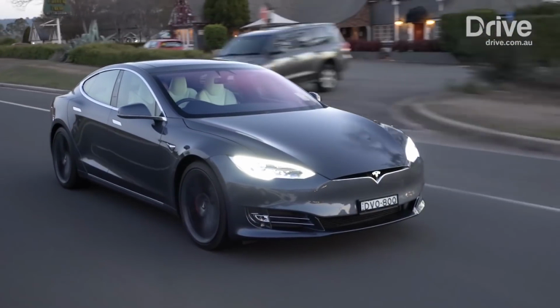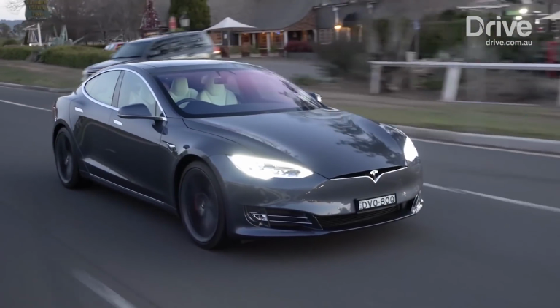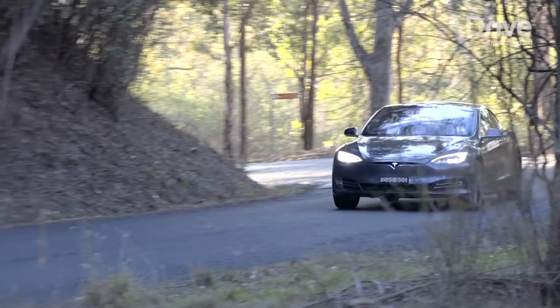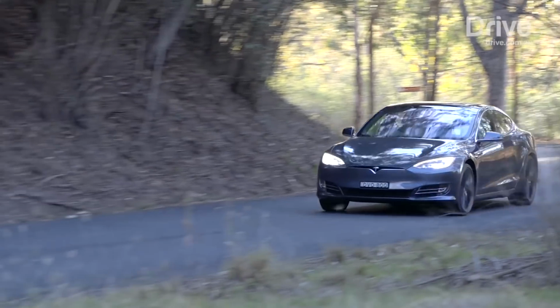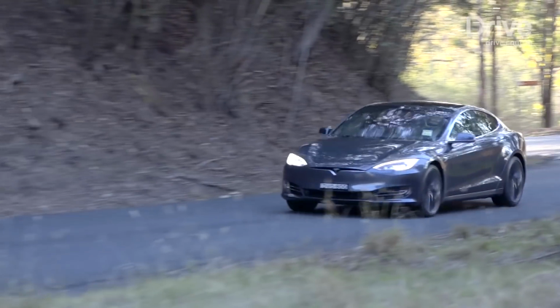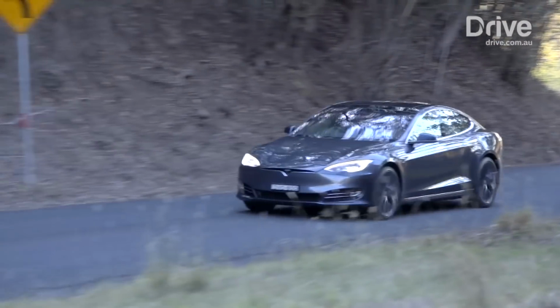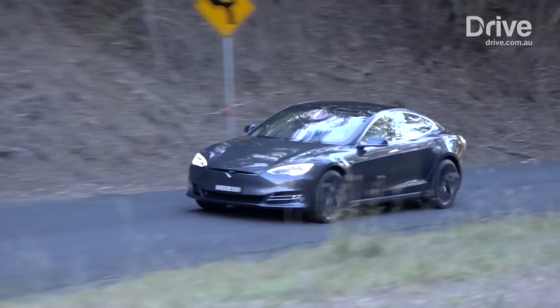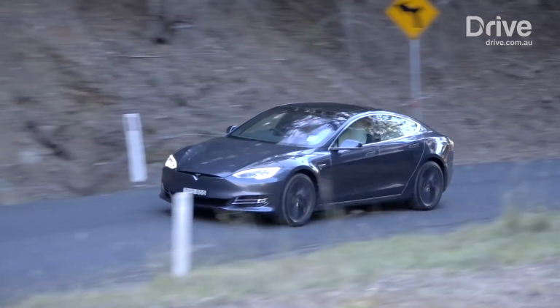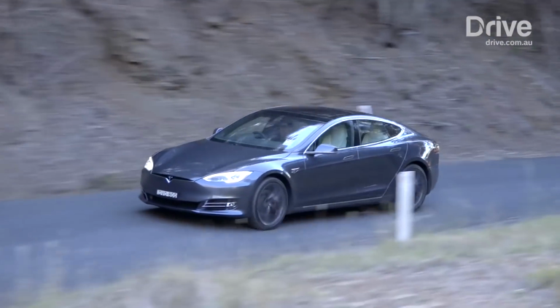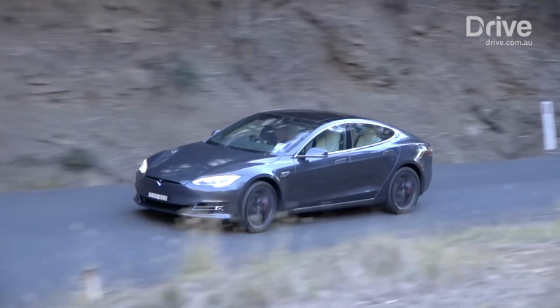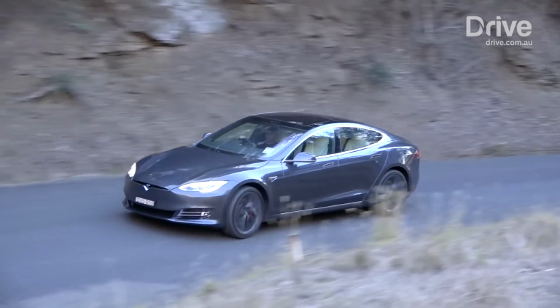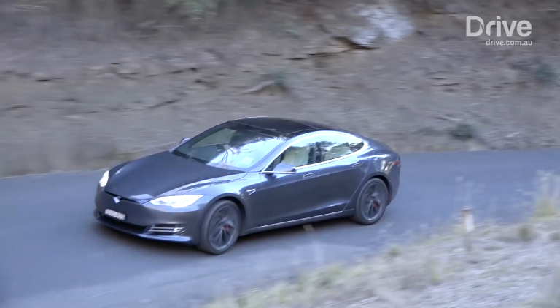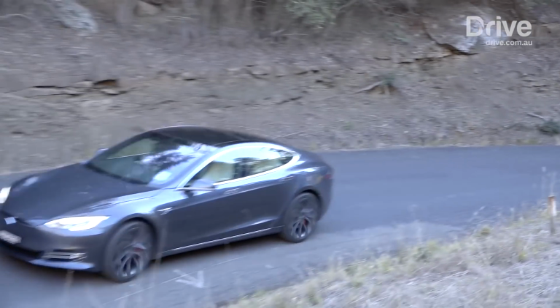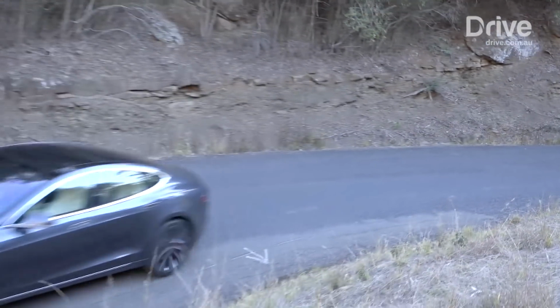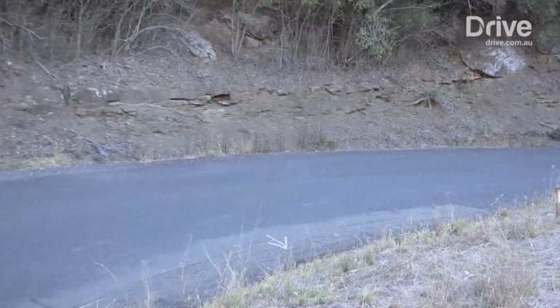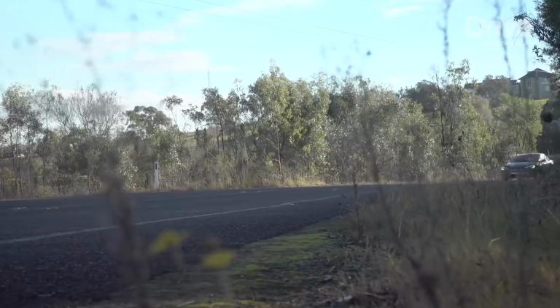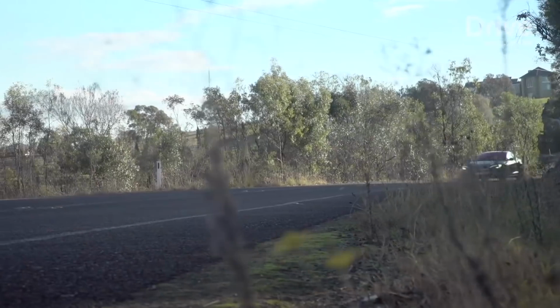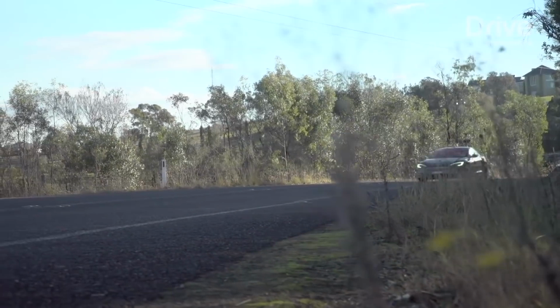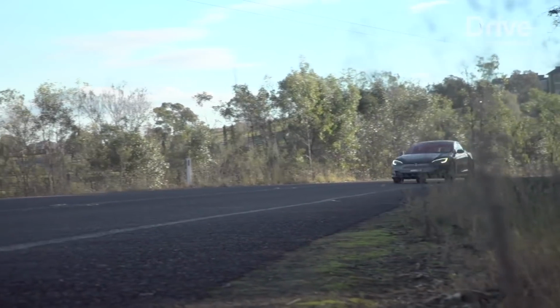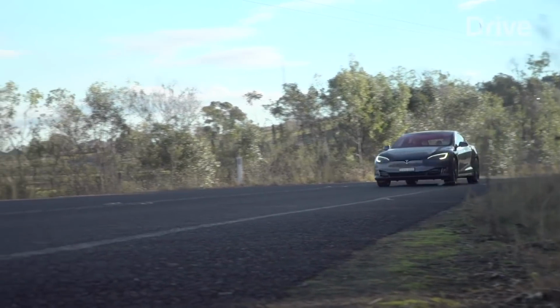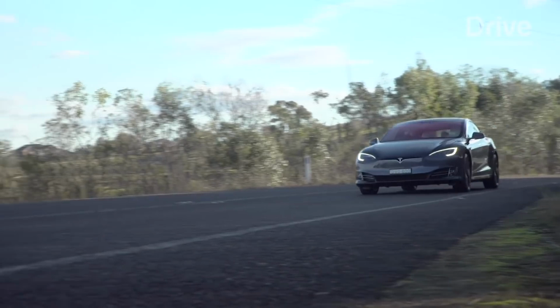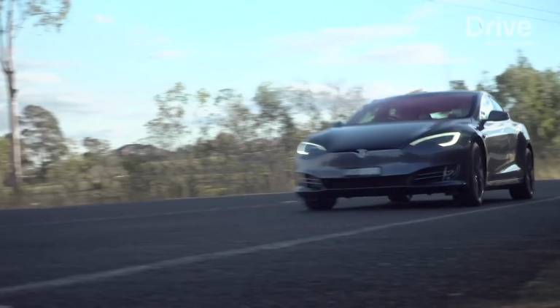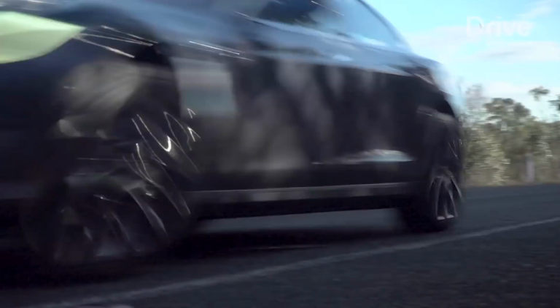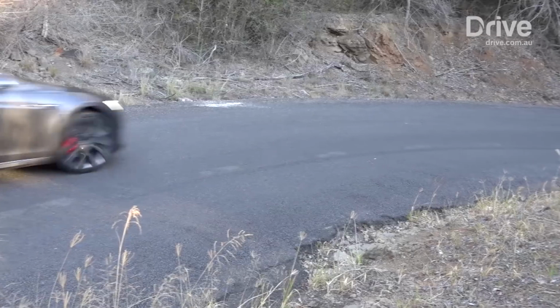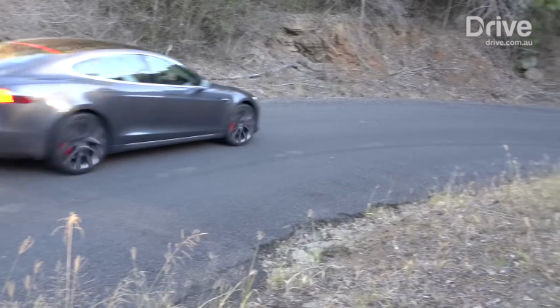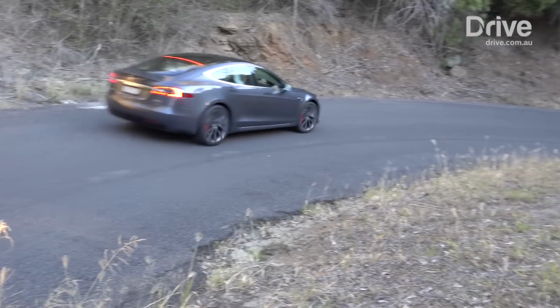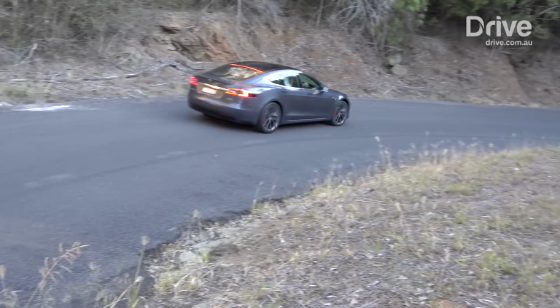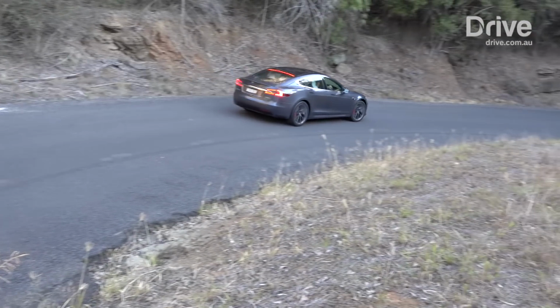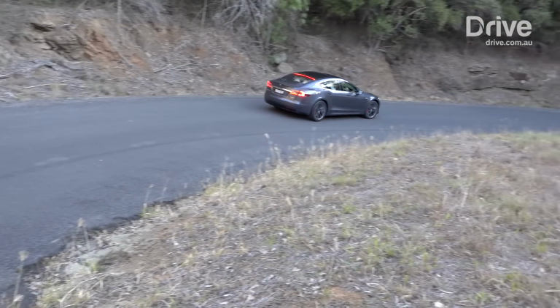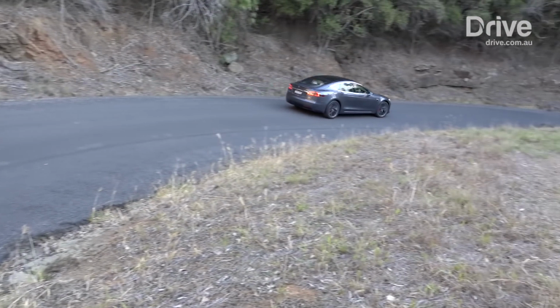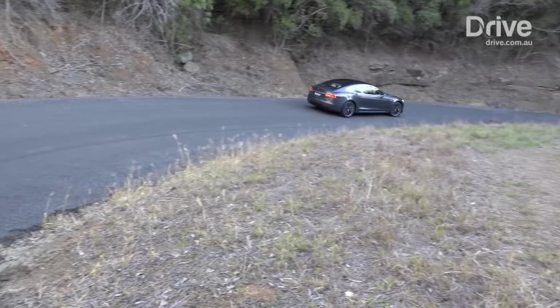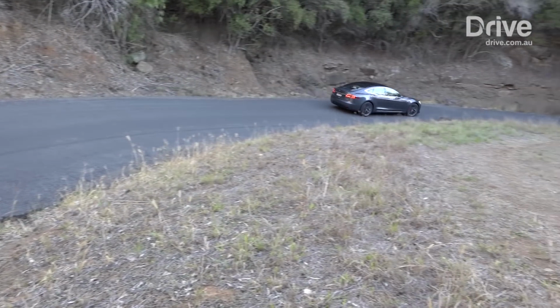Incidentally, electric vehicles only need one gear, because unlike an internal combustion engine, which reaches maximum revolutions then requires a different ratio to lower and raise them as speeds rise, an electric motor sends an instant surge of torque to the wheels.